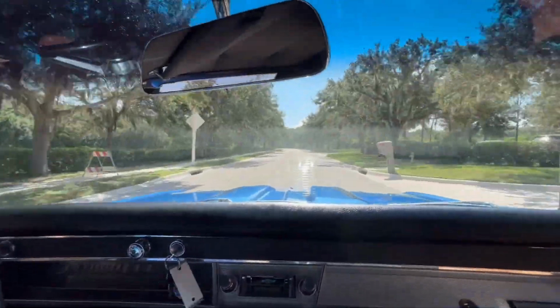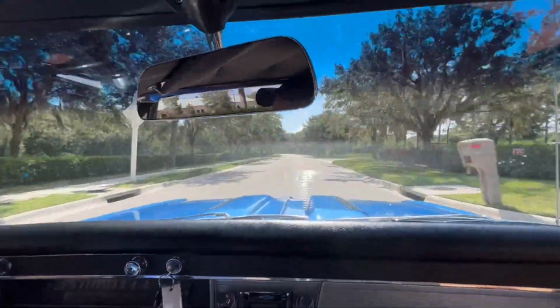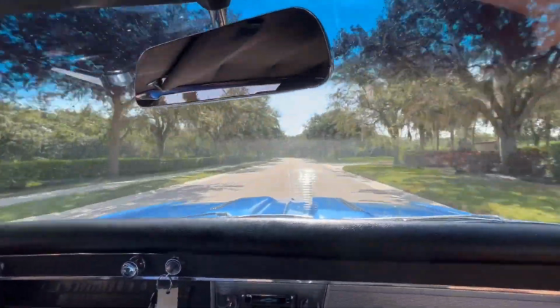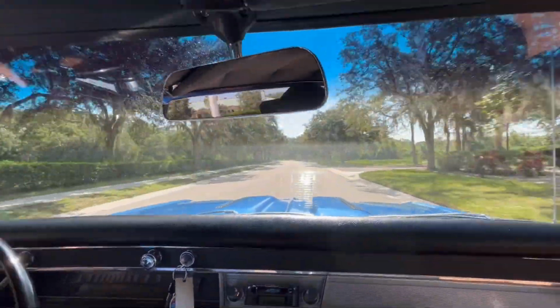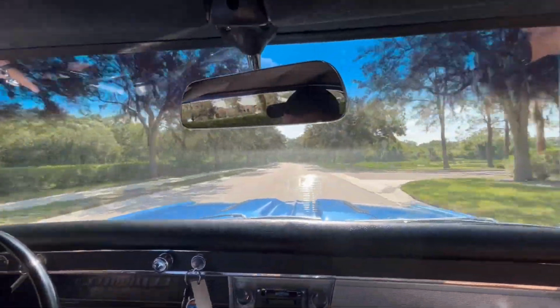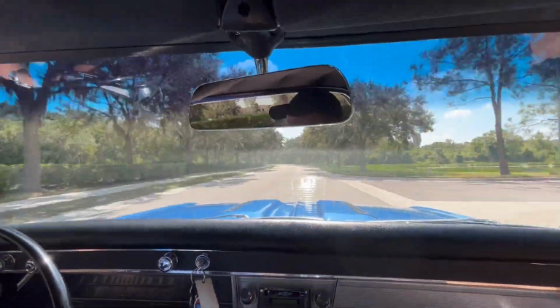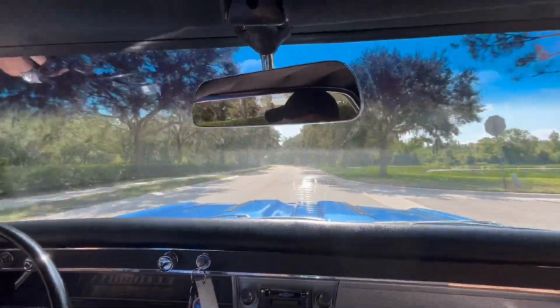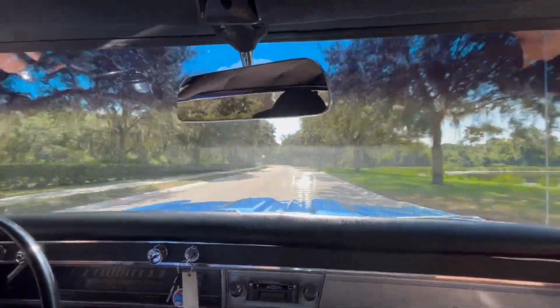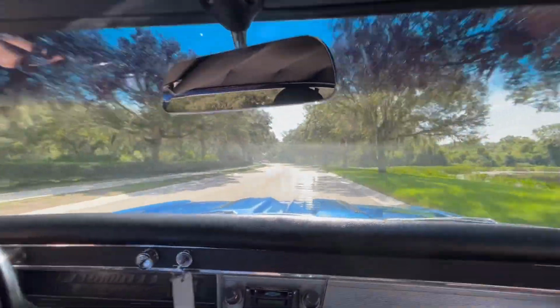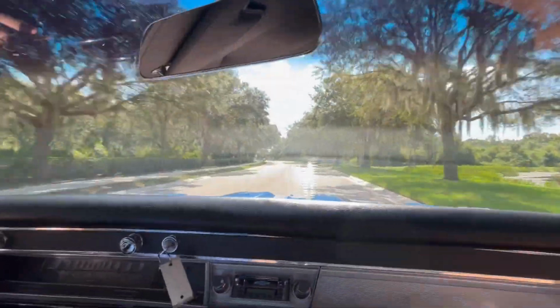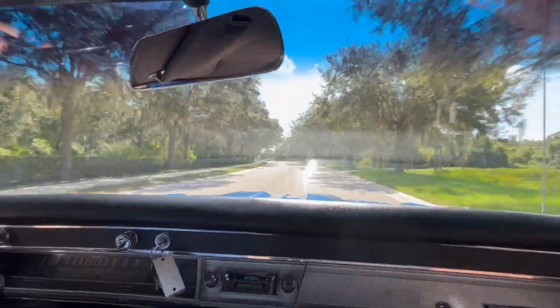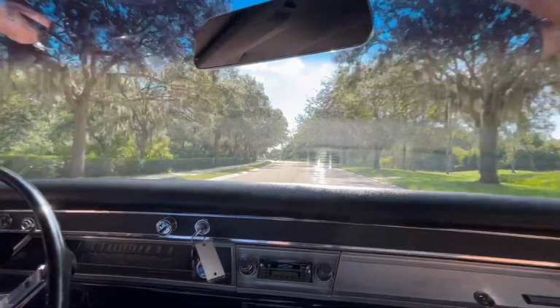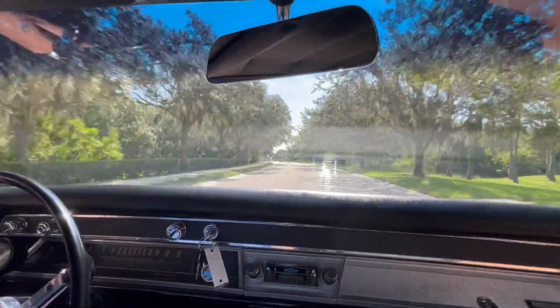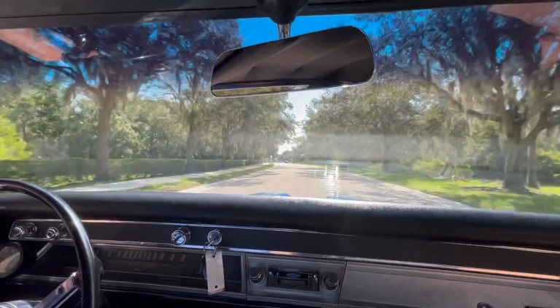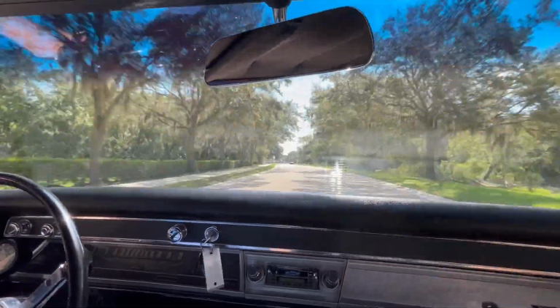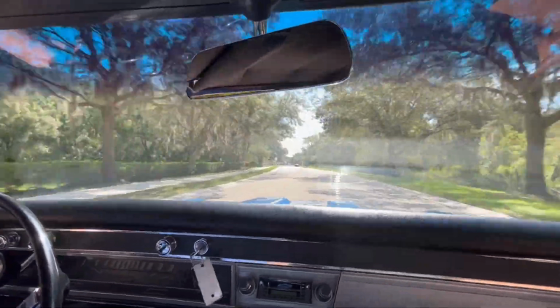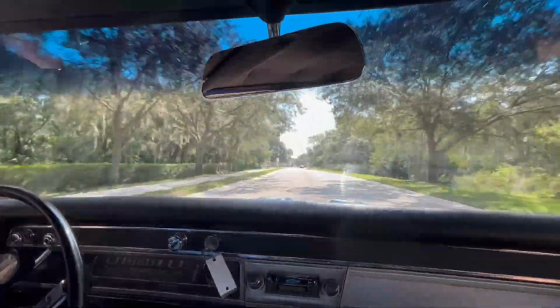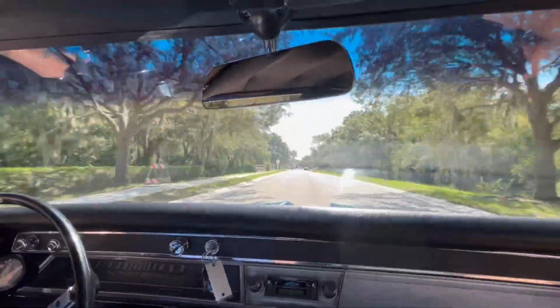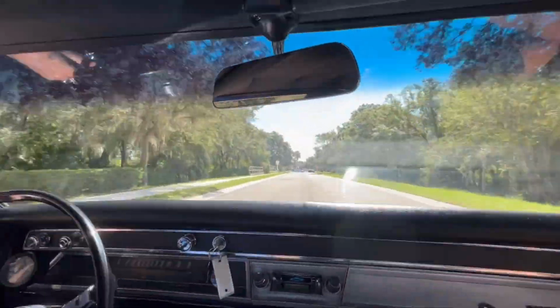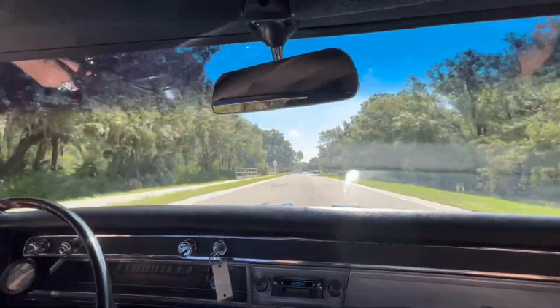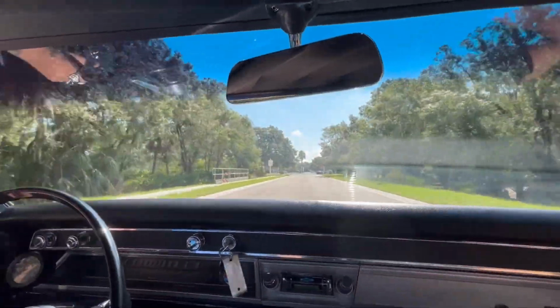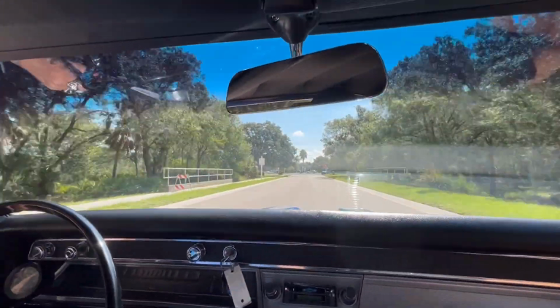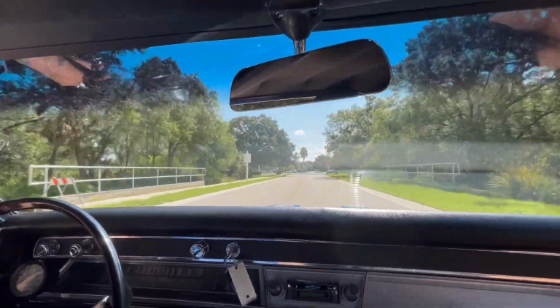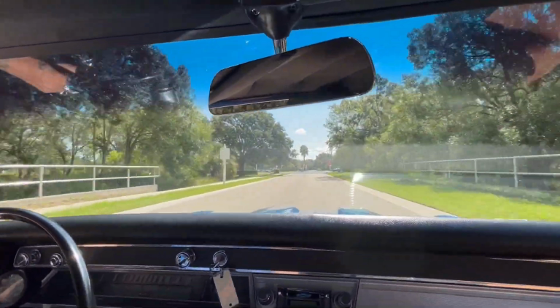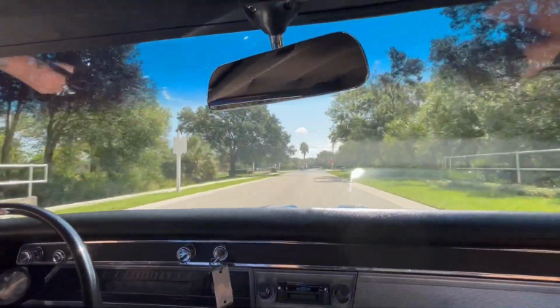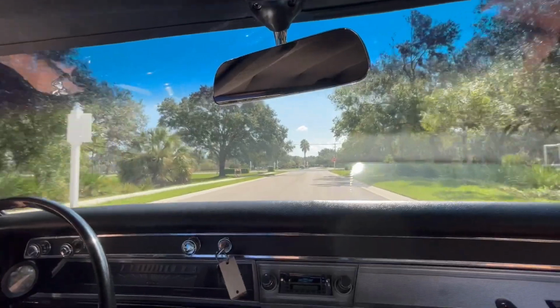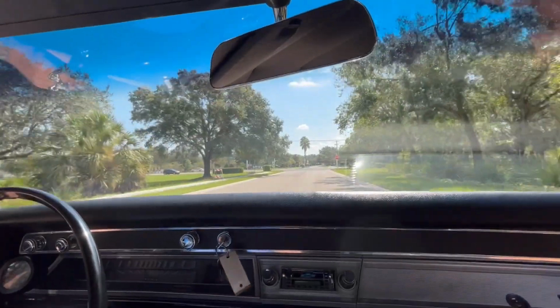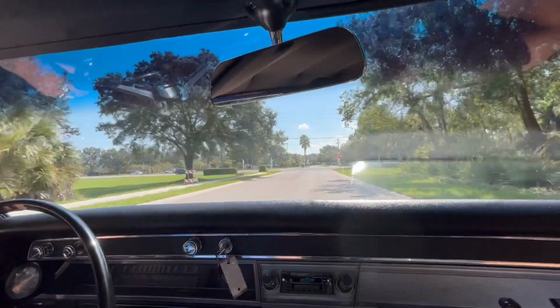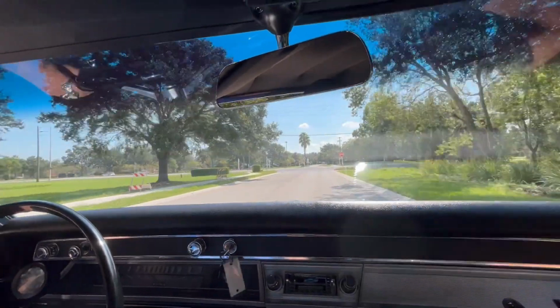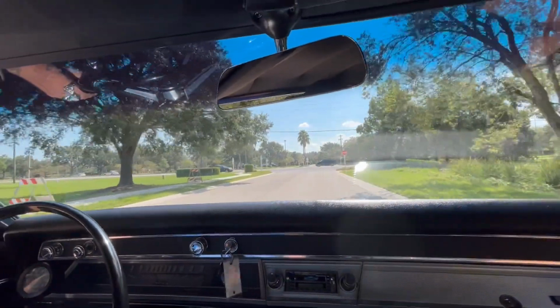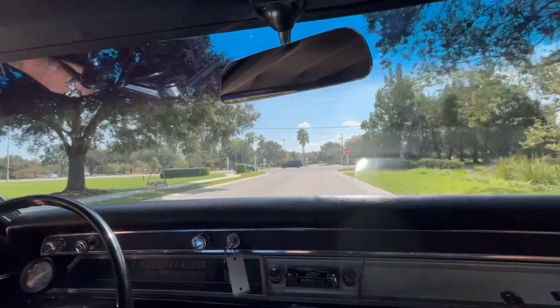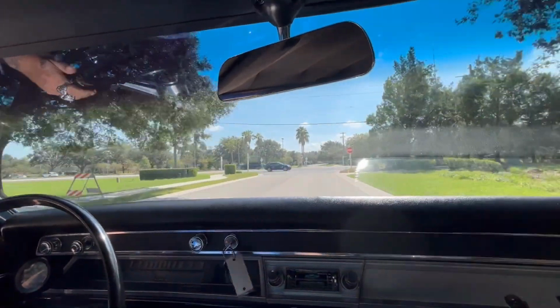We're up the road here — it's just real nice, it feels good. Got that nice Chevy blue paint on it with flames in the front, barely noticeable, but still gives a lot of attention.